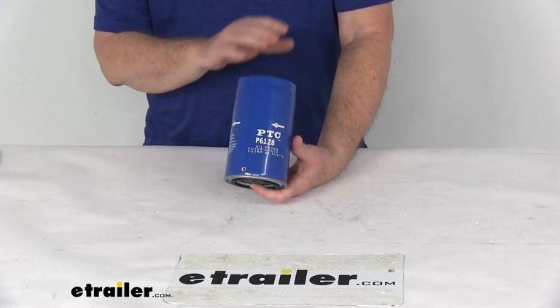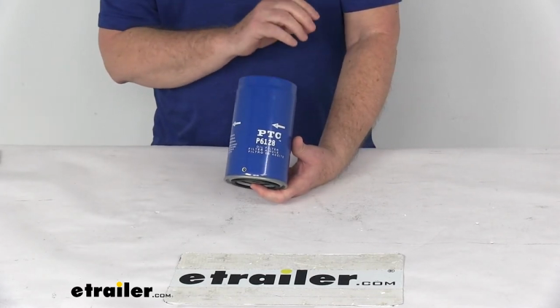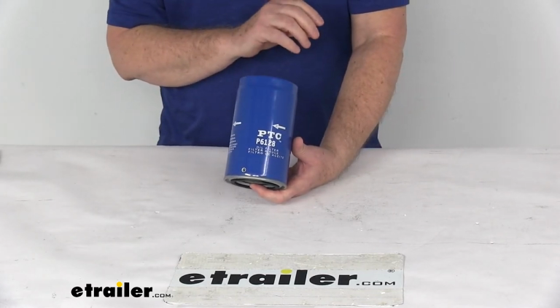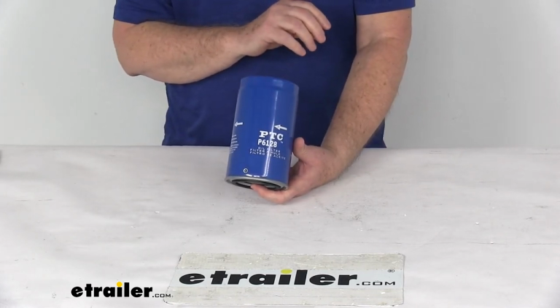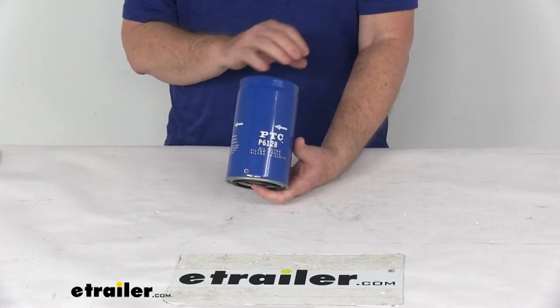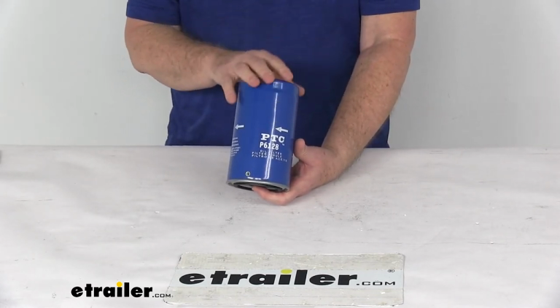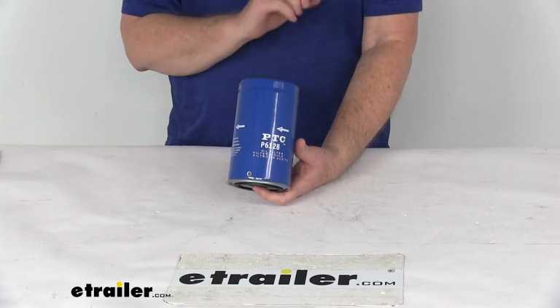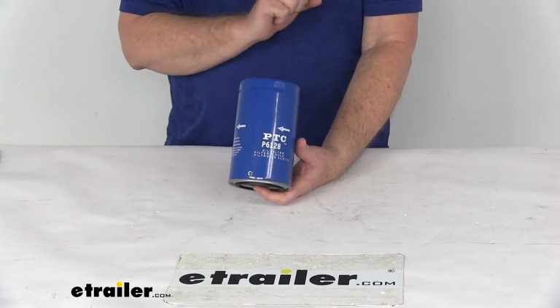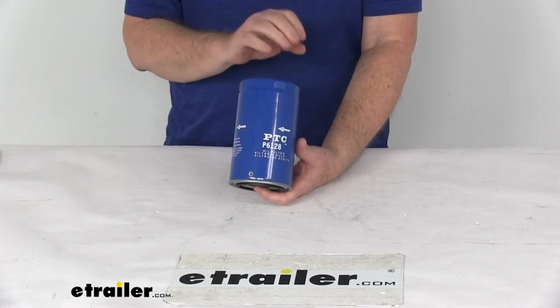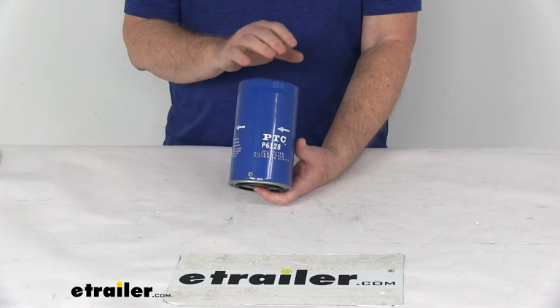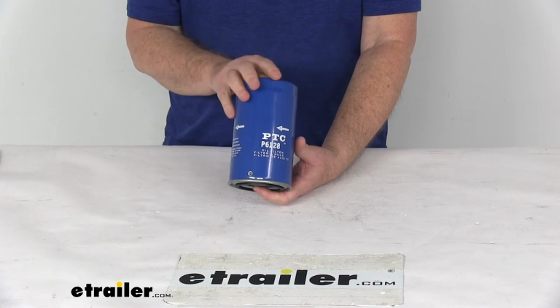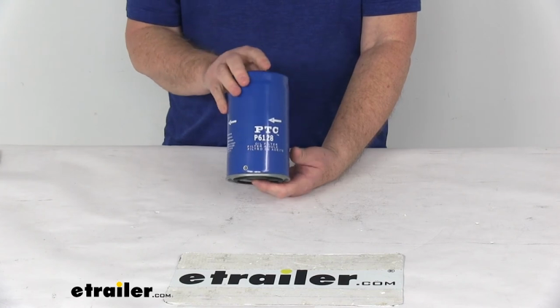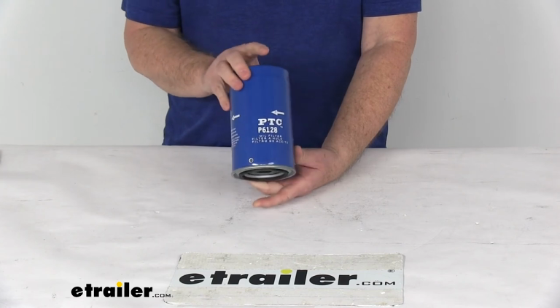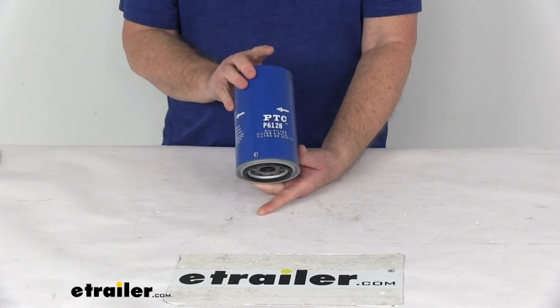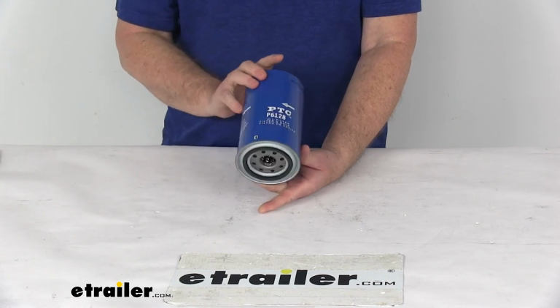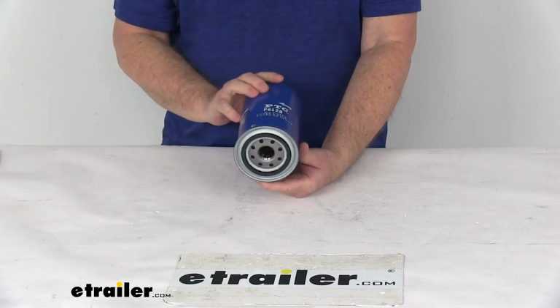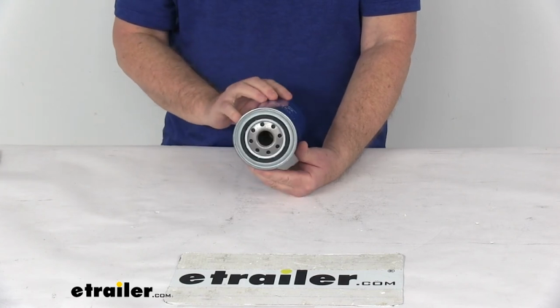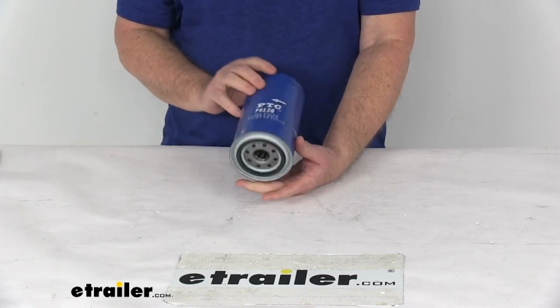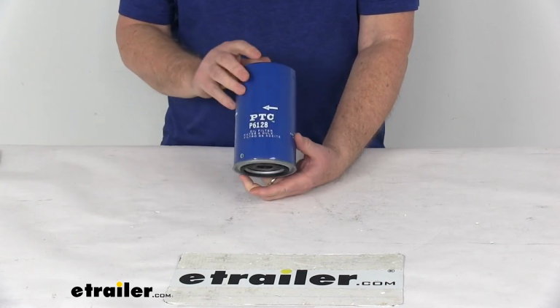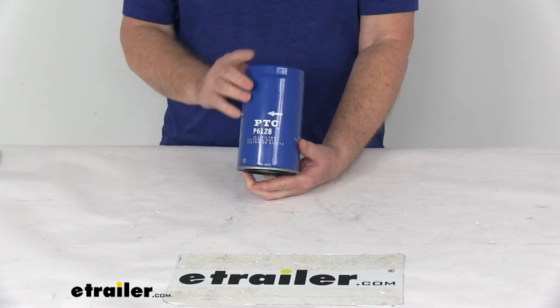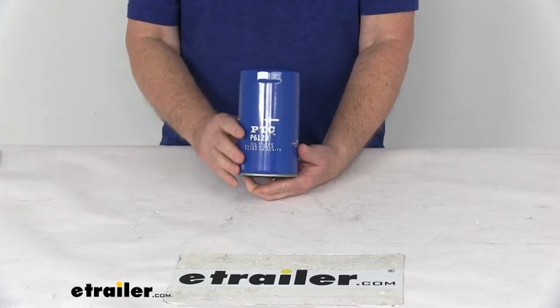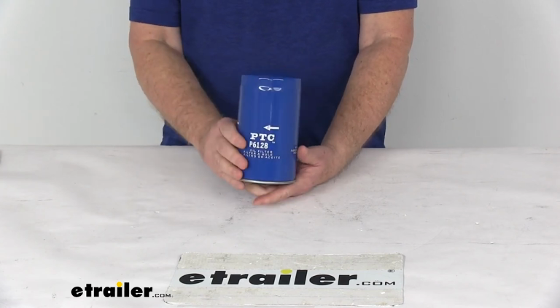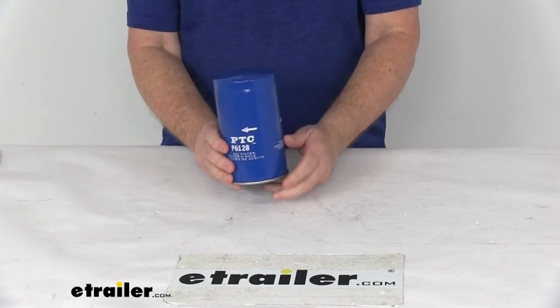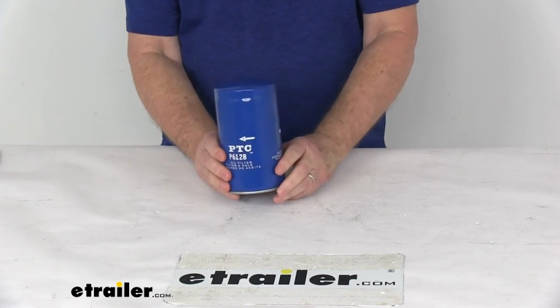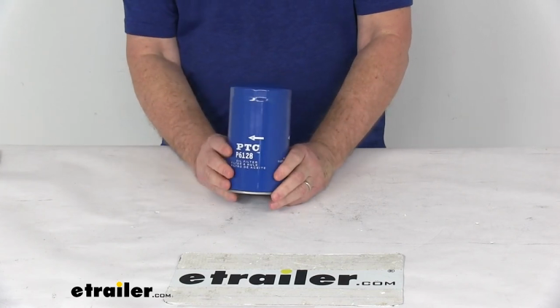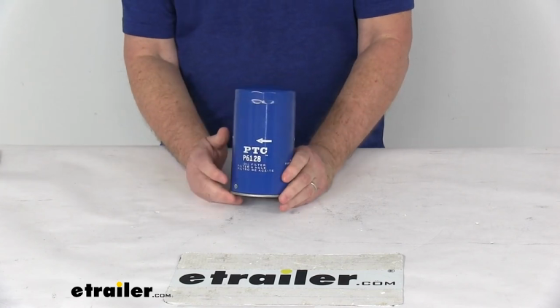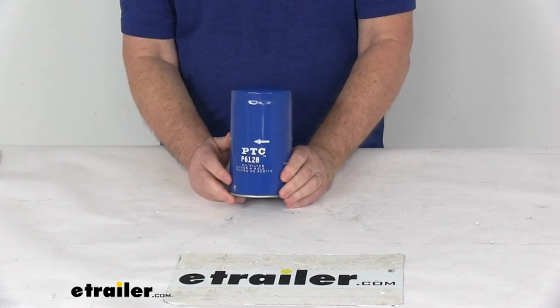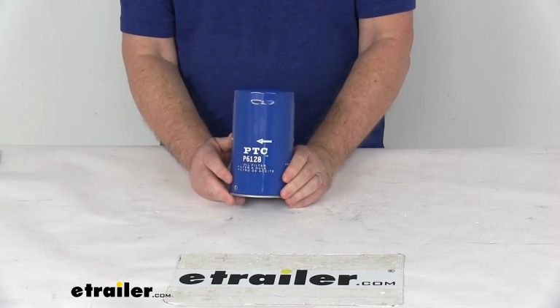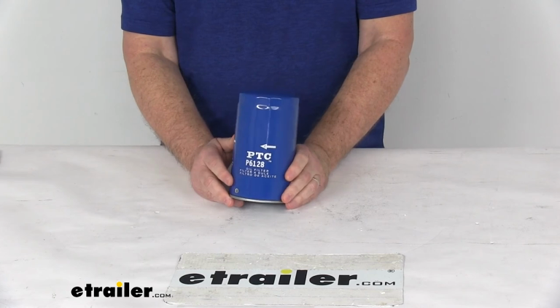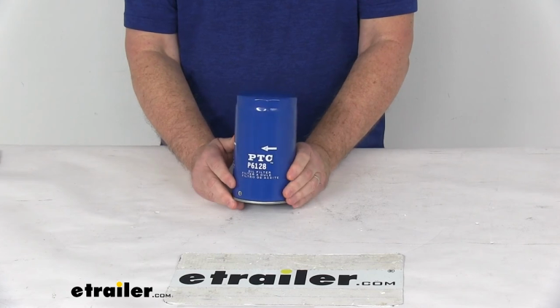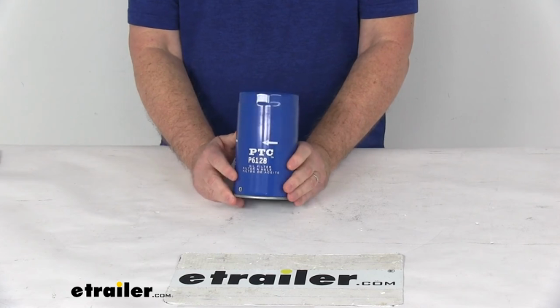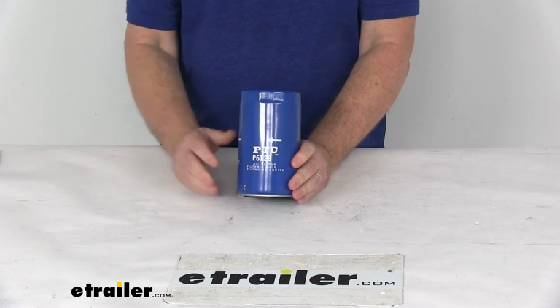We recommend you determine how often to change your filter by consulting your owner's manual. But that should do it for the review on the PTC Custom Fit Engine Oil Filter.